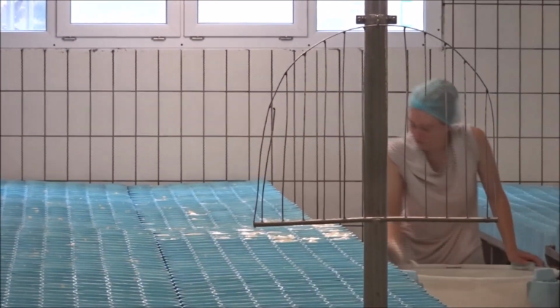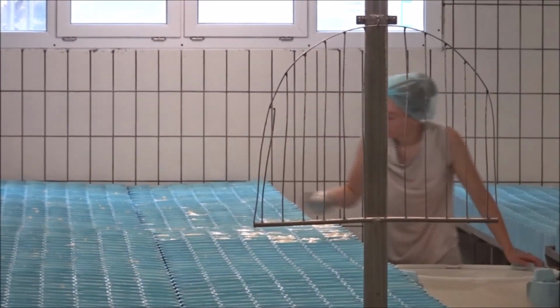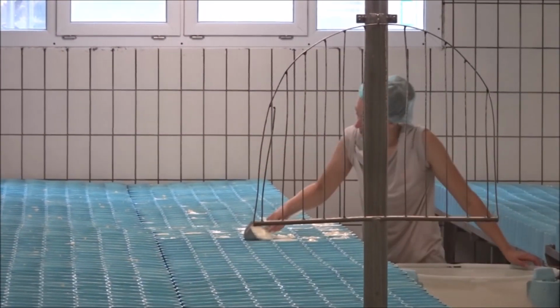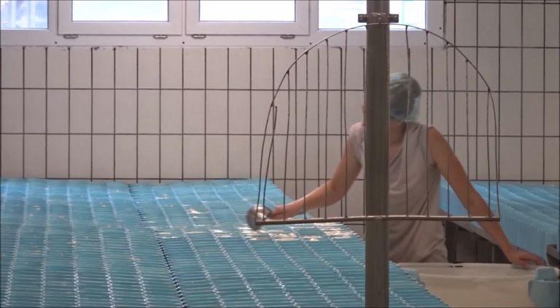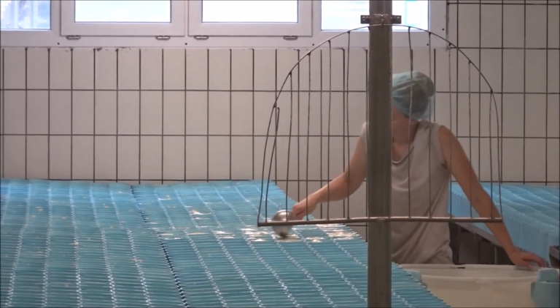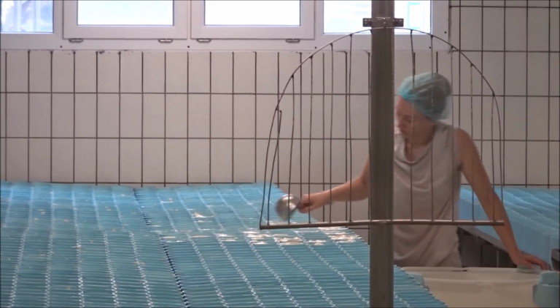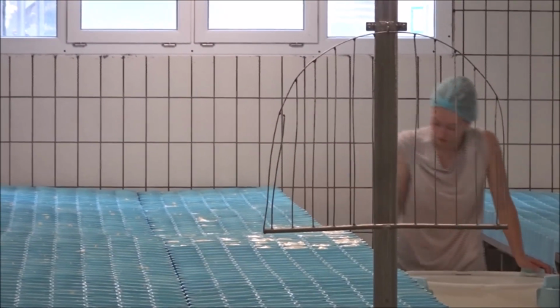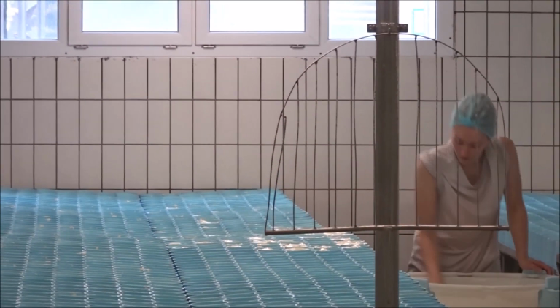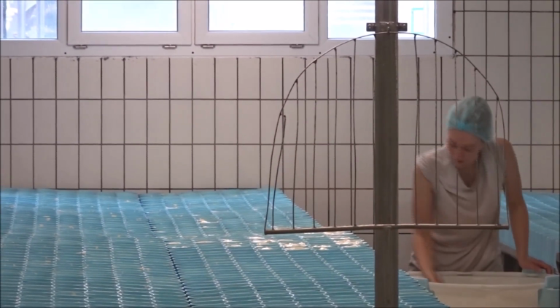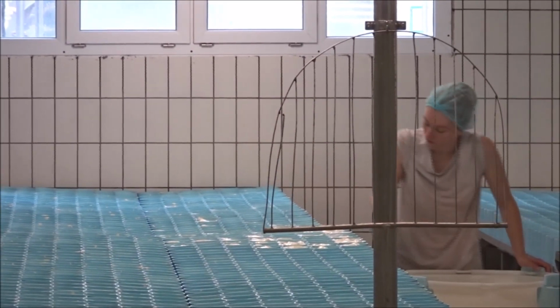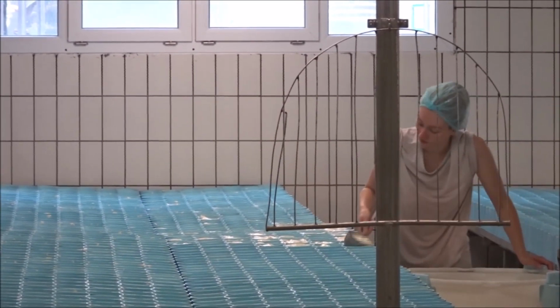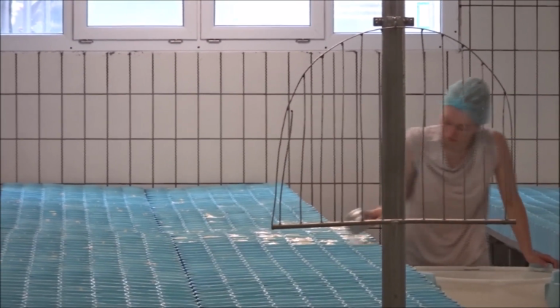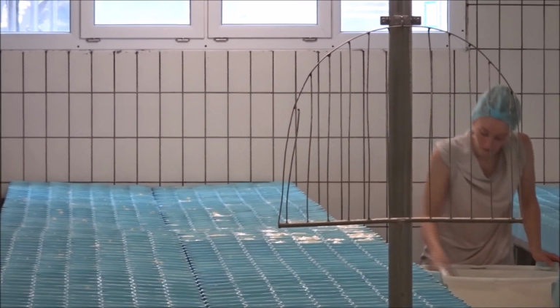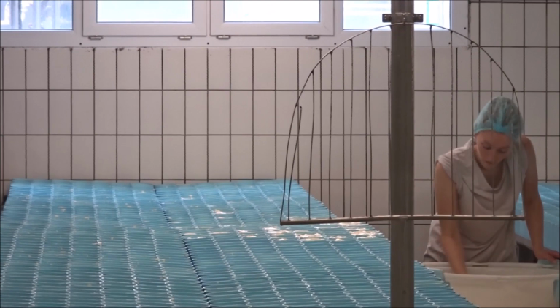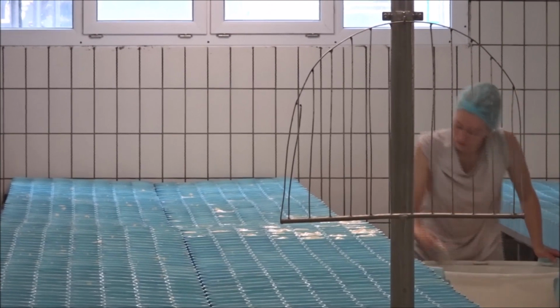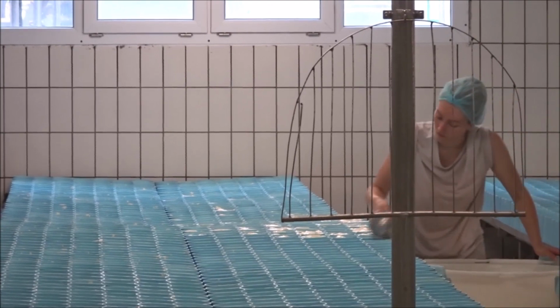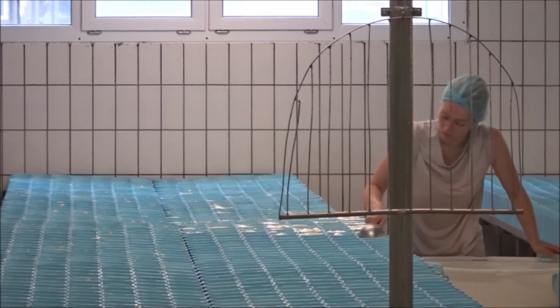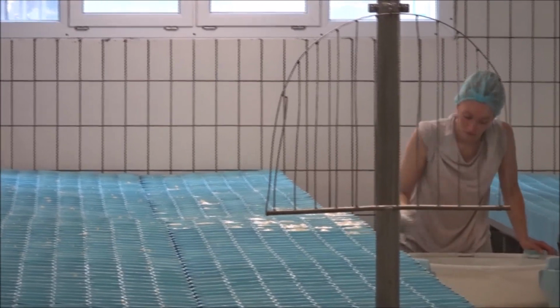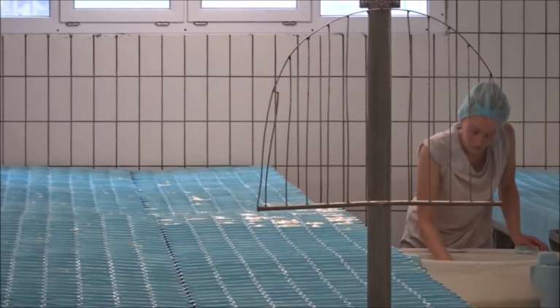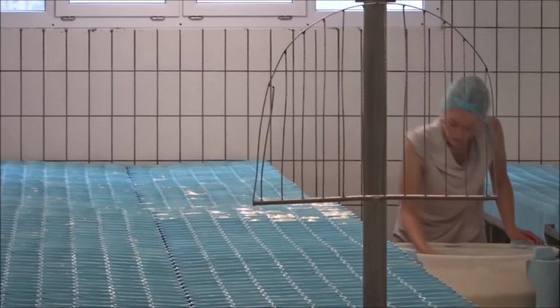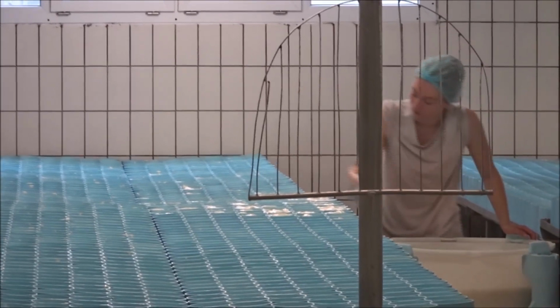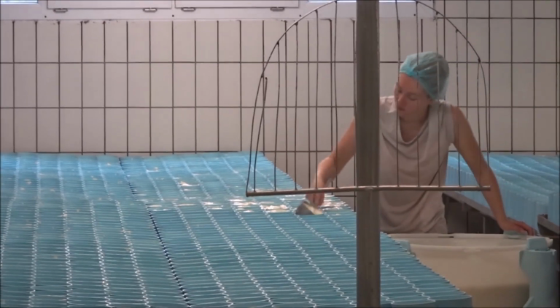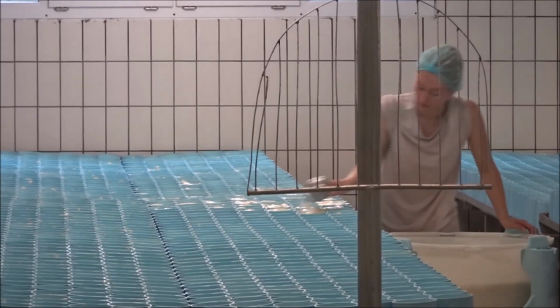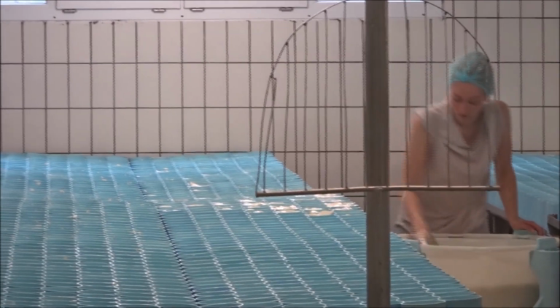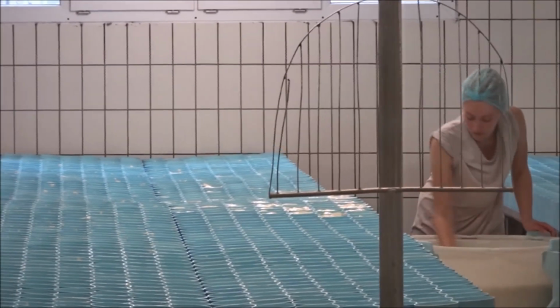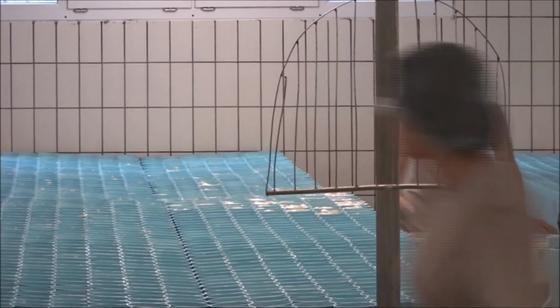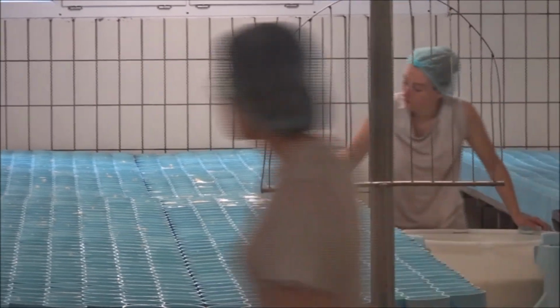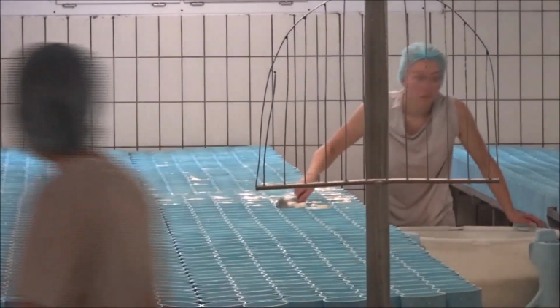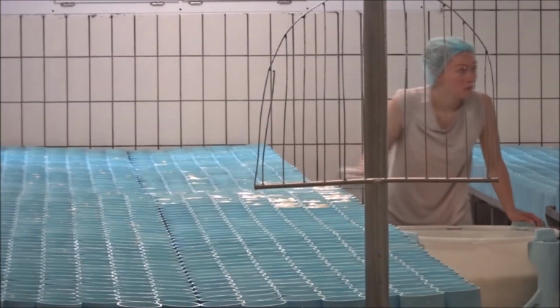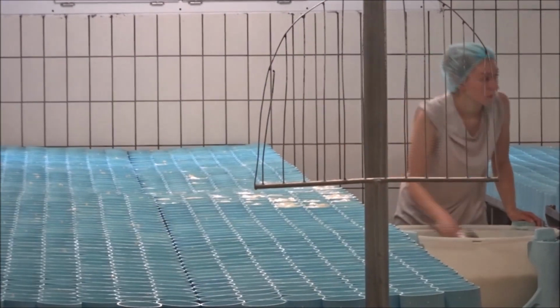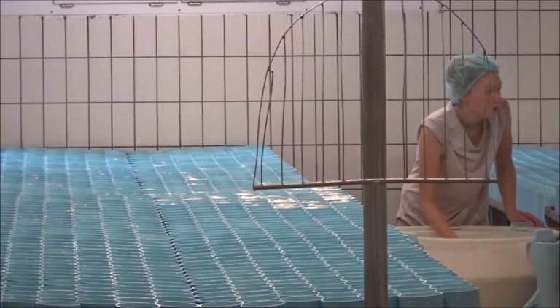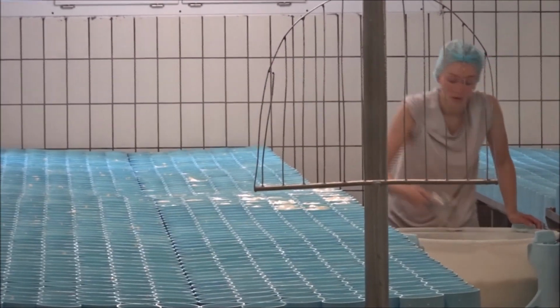First of all, we're going to show you the mill. This is really important. We're going to take a look at the mill. We're going to put the mill on the back of the mill, and then we're going to return the mill.